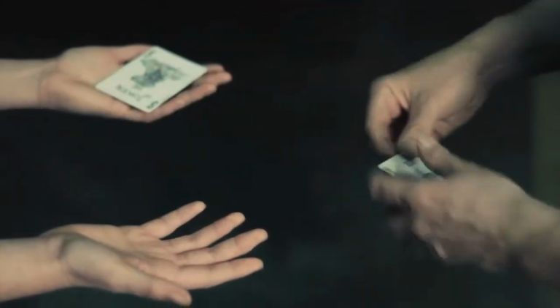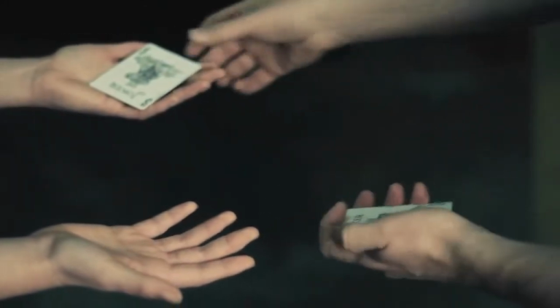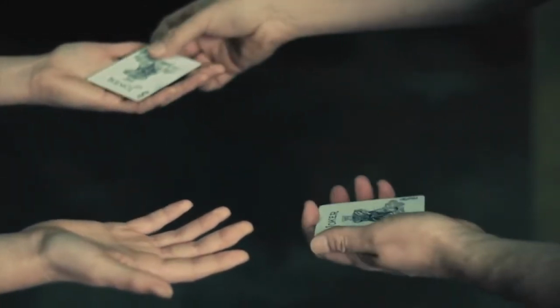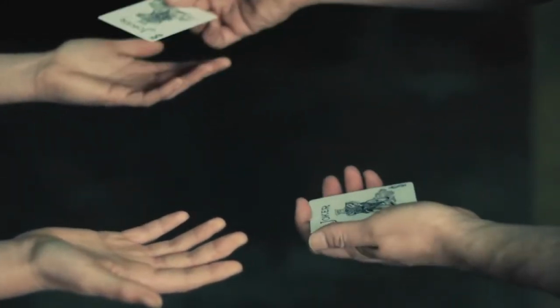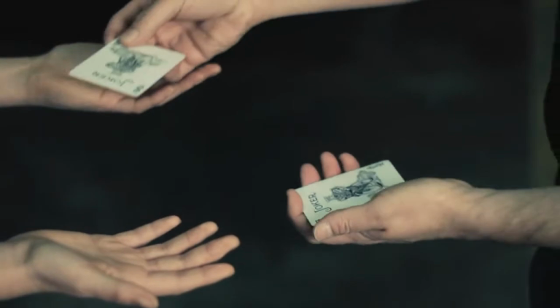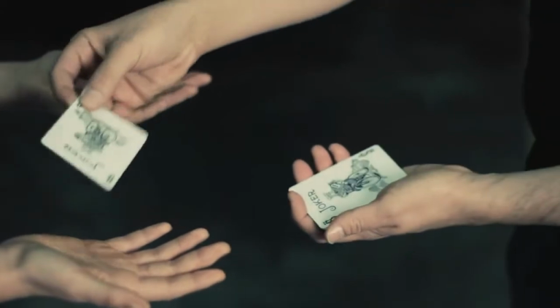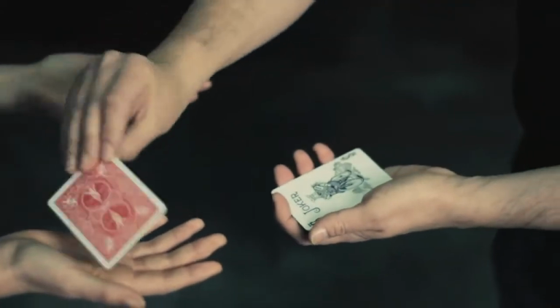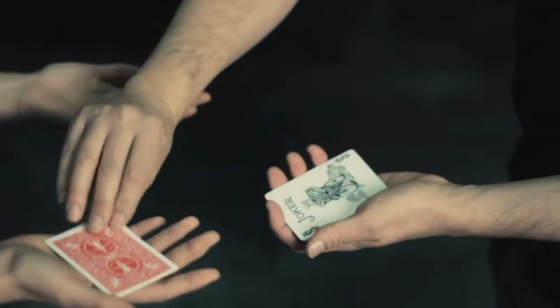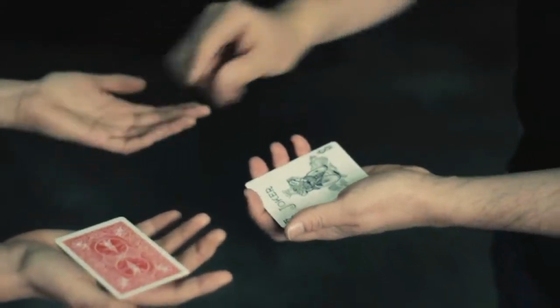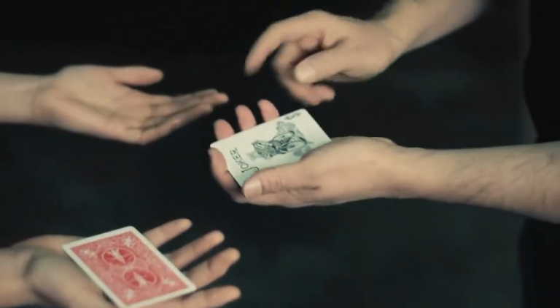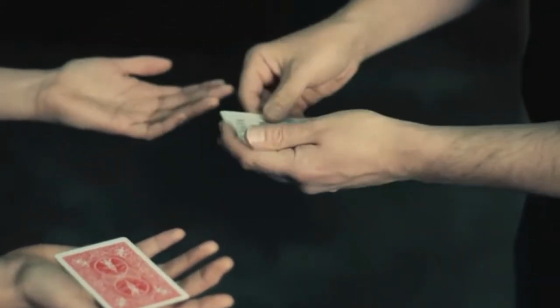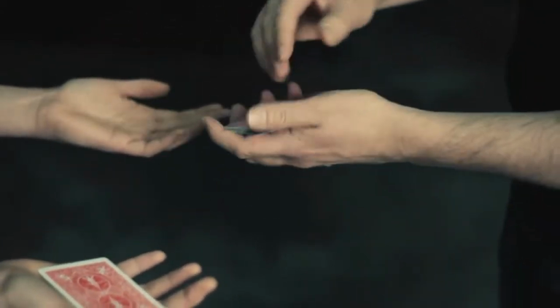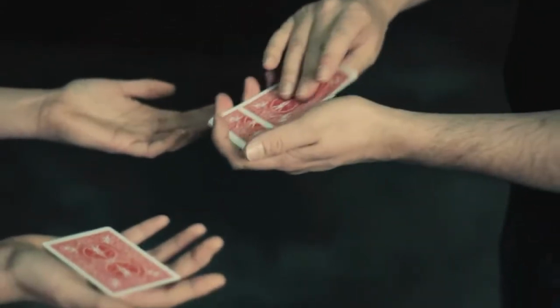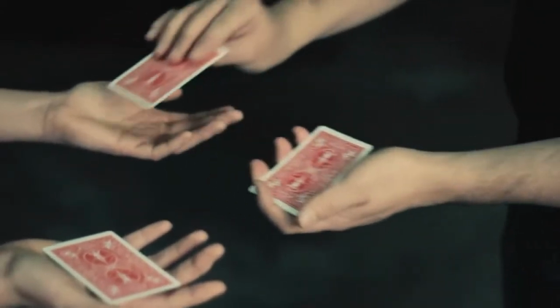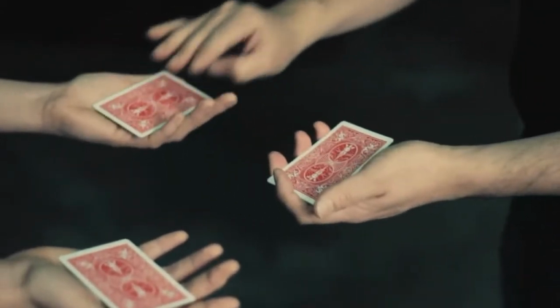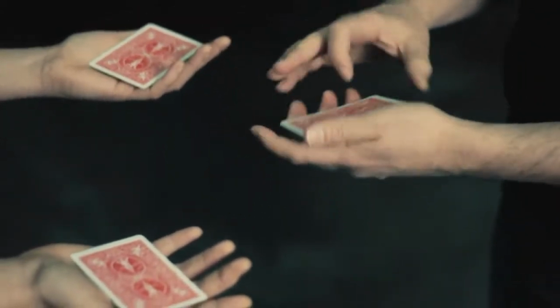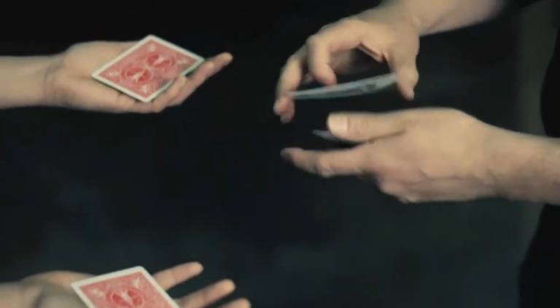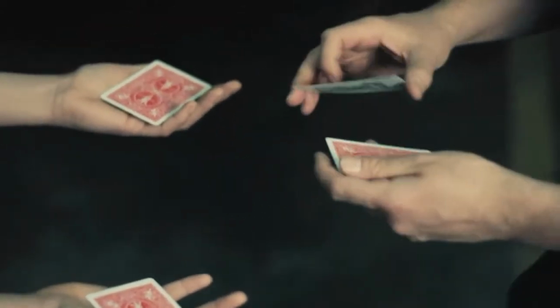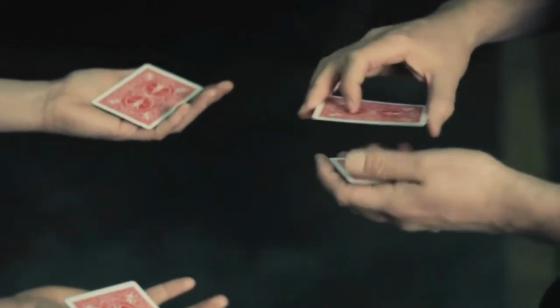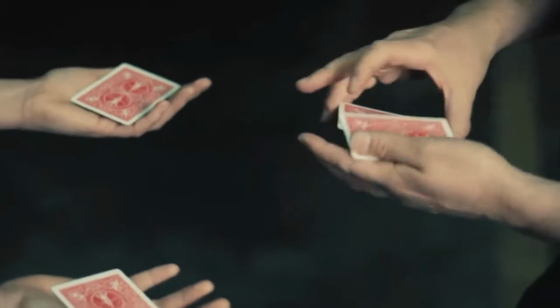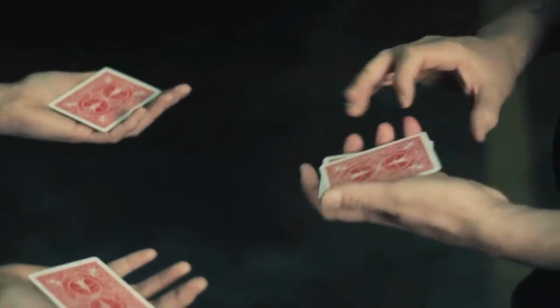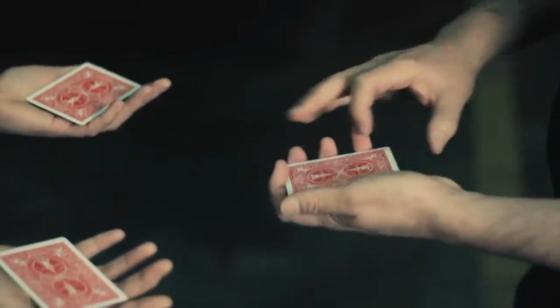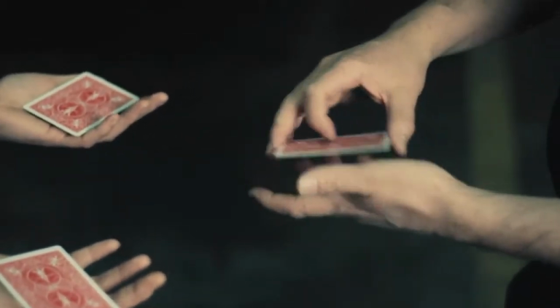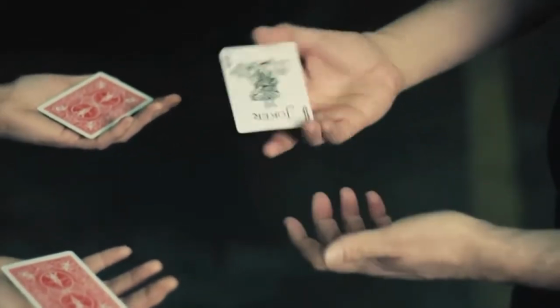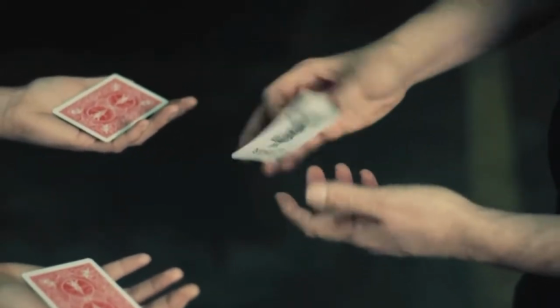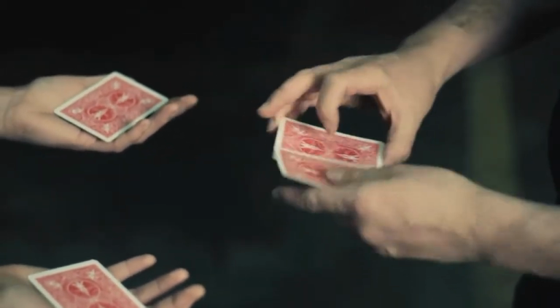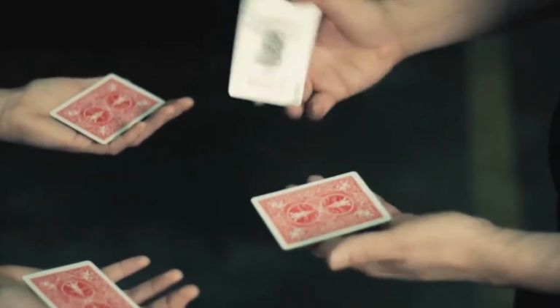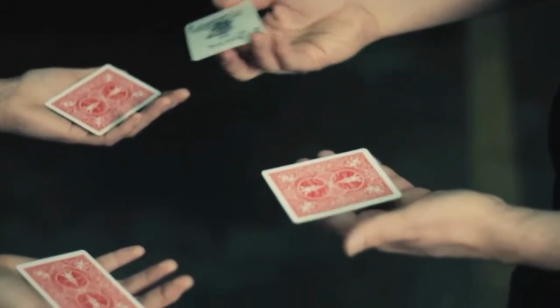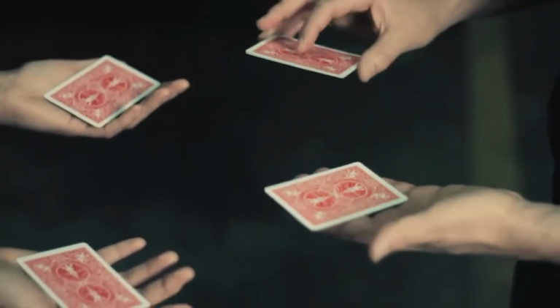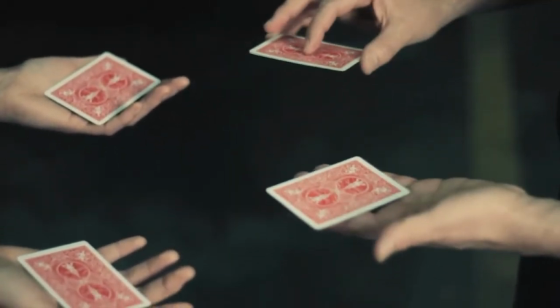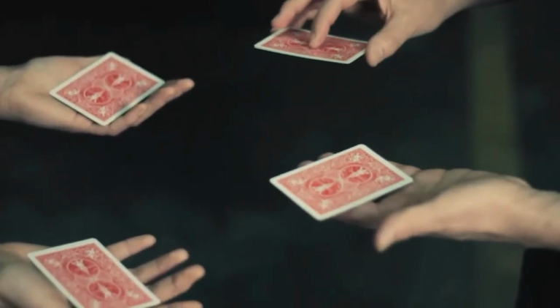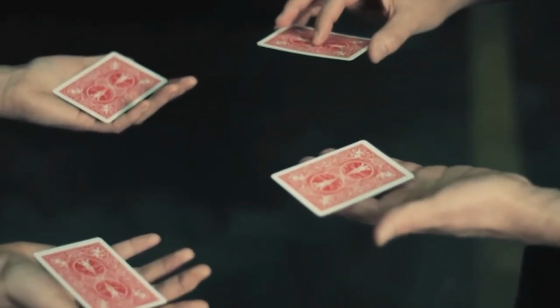Sorry, my fault. These jokers need to be face down. This is very important, okay. Now, here's what's going to happen. My jokers will change places with your jokers, okay.